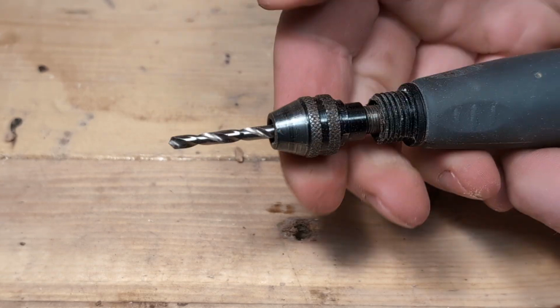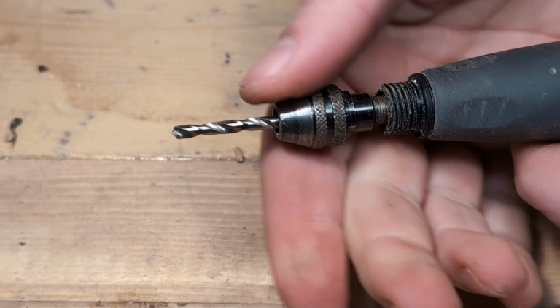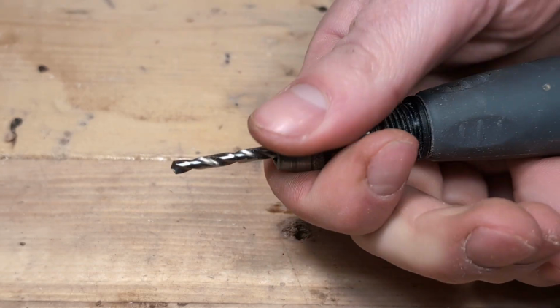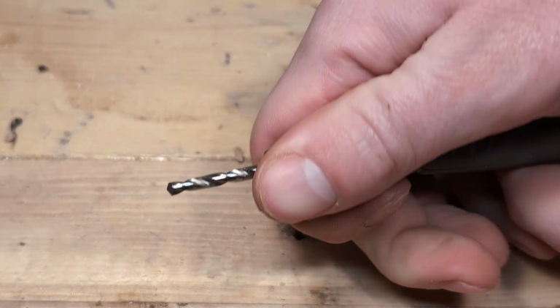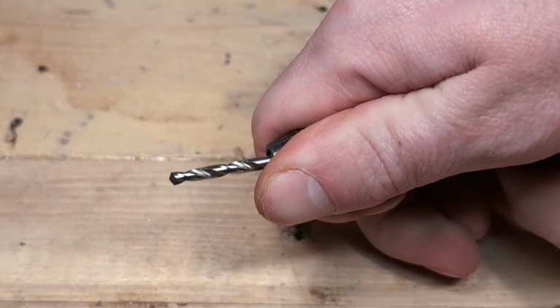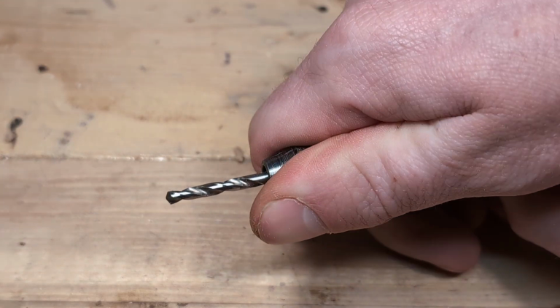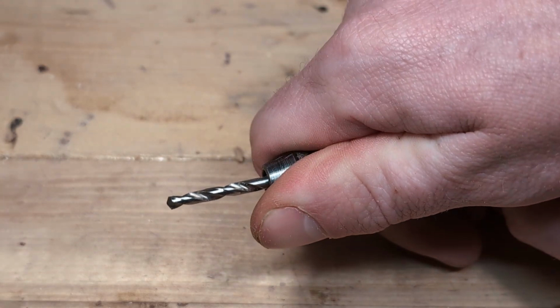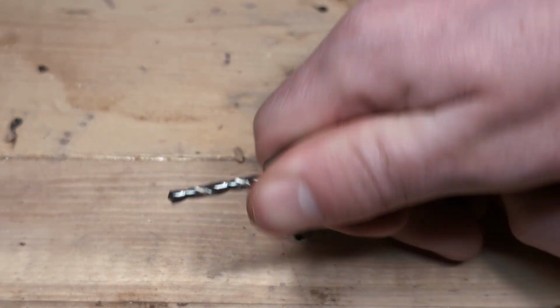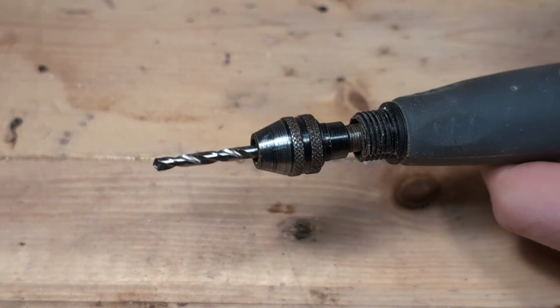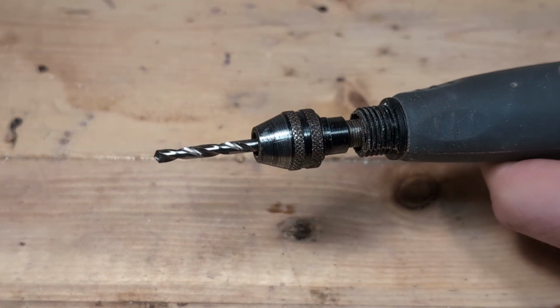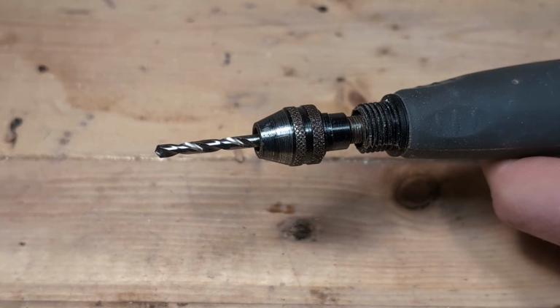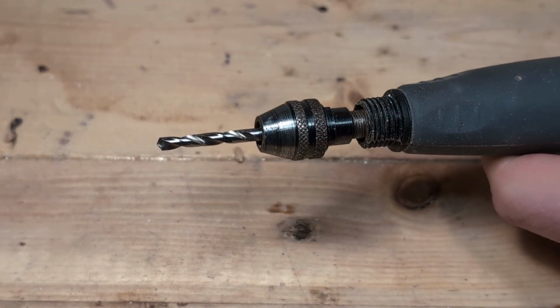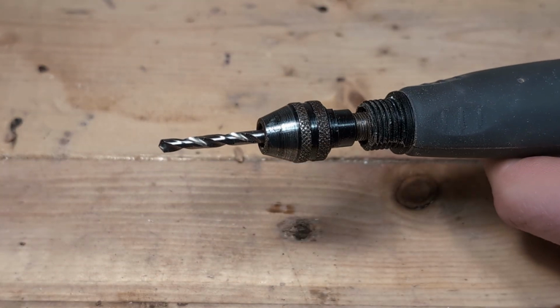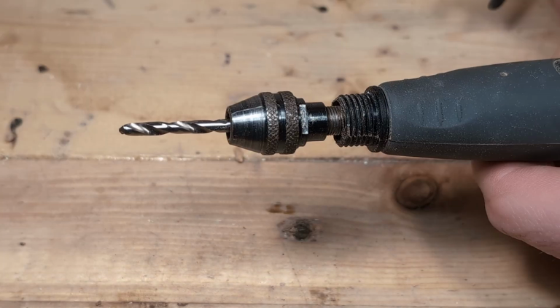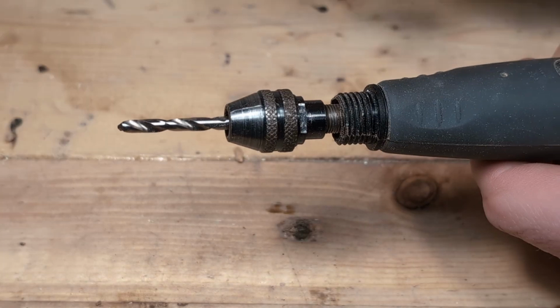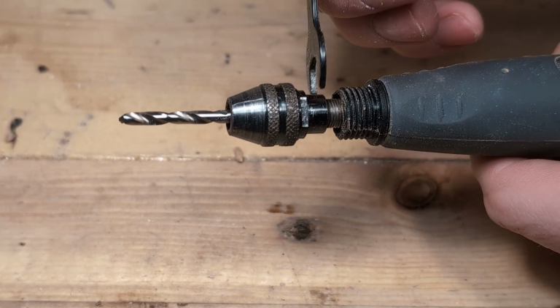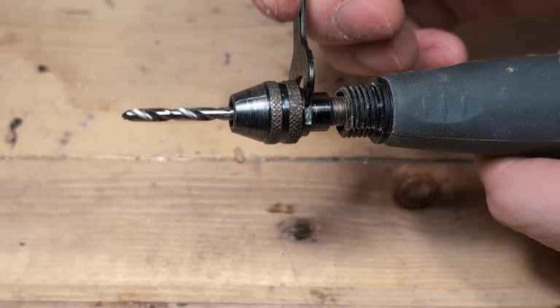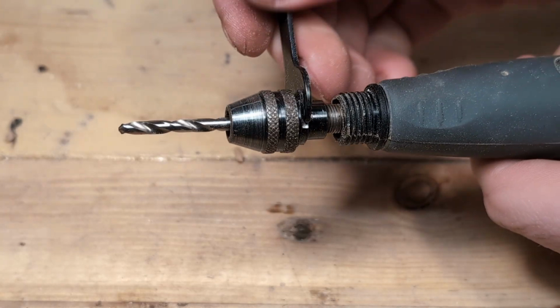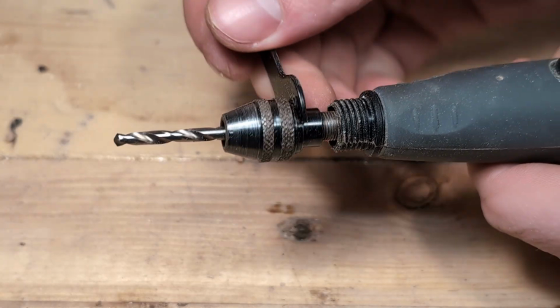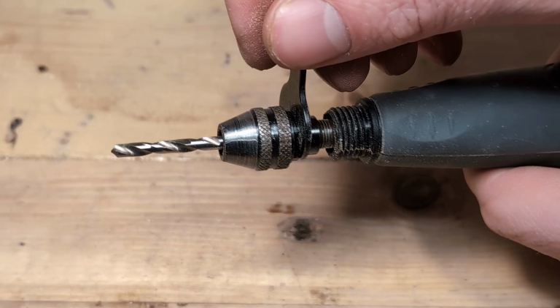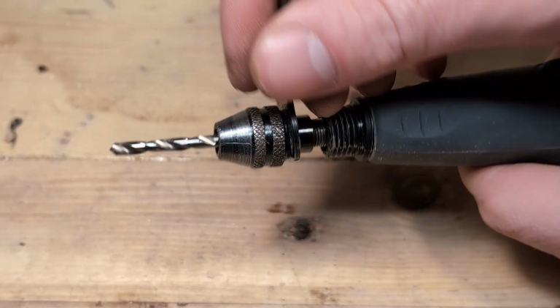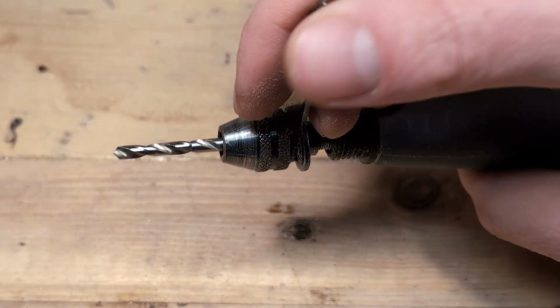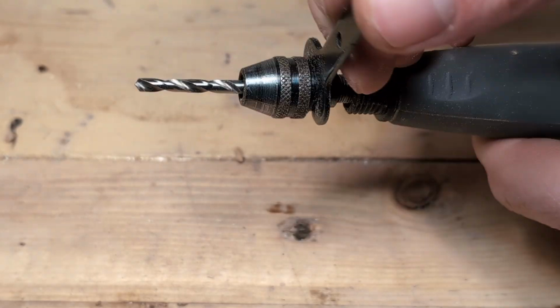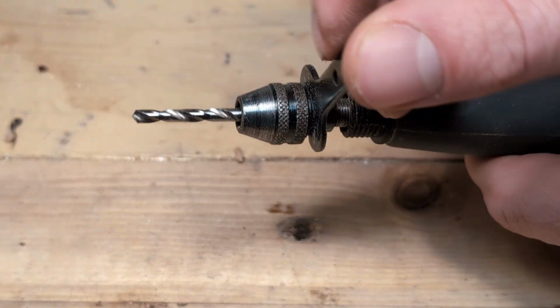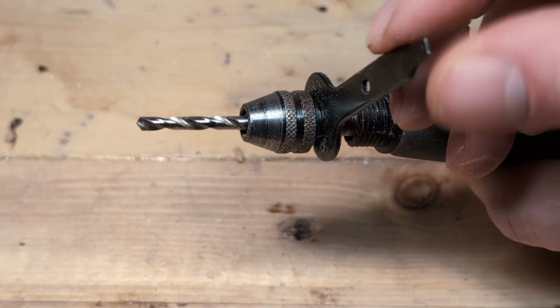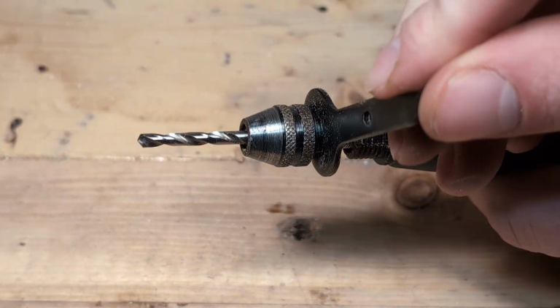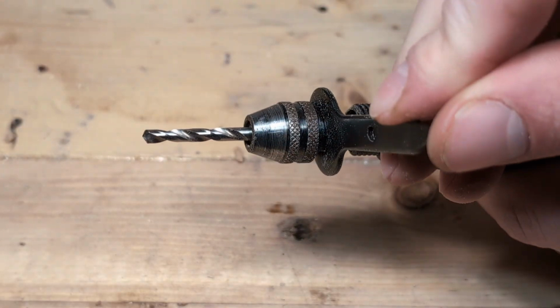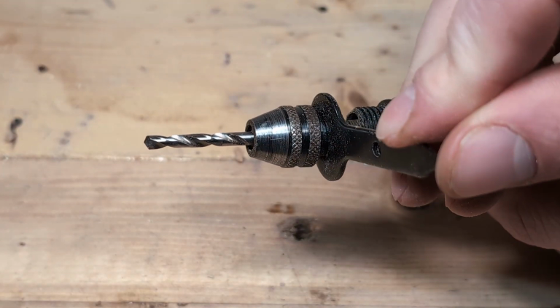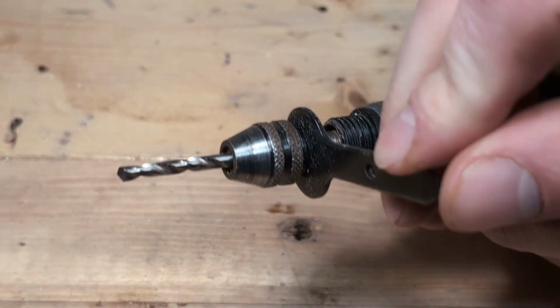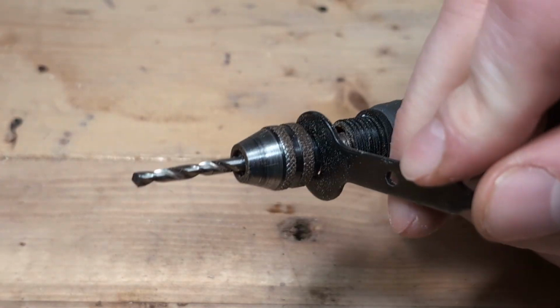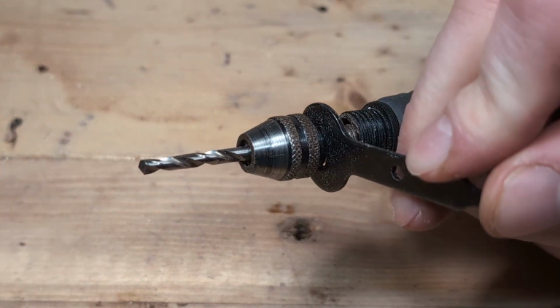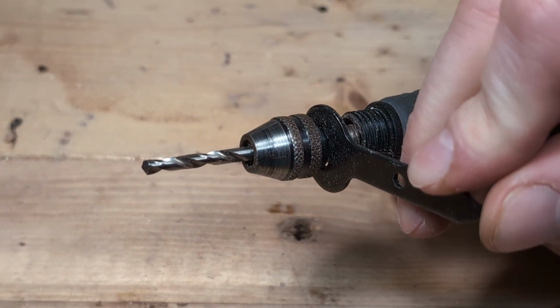Tightening the keyless chuck by hand is usually good enough to secure the bit, but if you need to tighten it more or a bit gets stuck, you can use the wrench under here to get some more leverage.